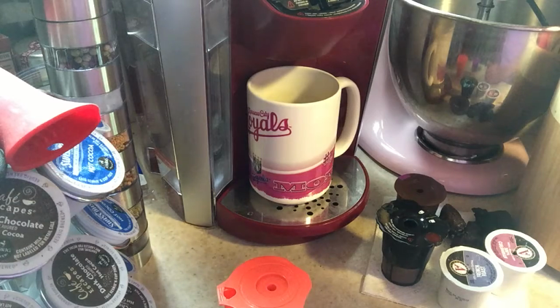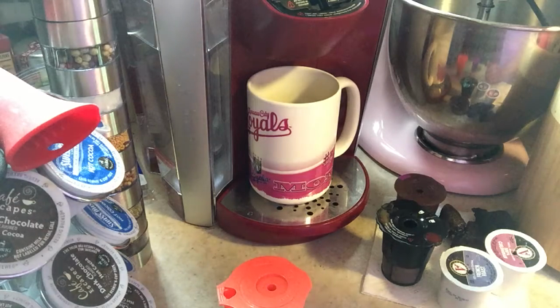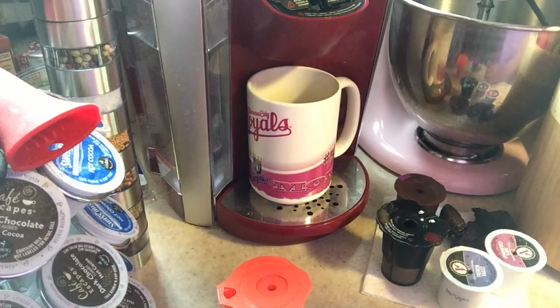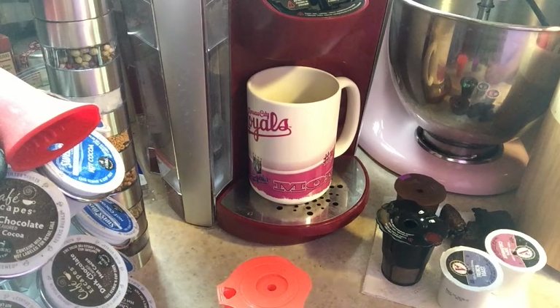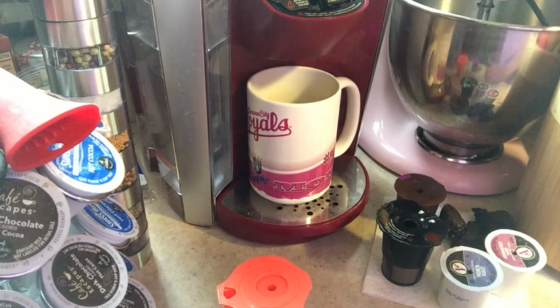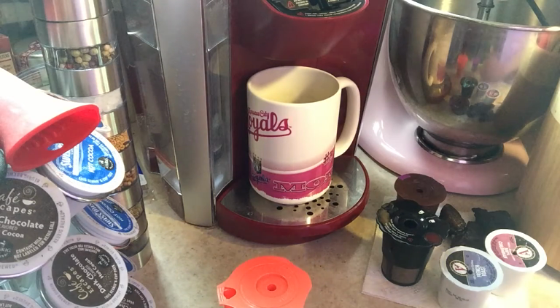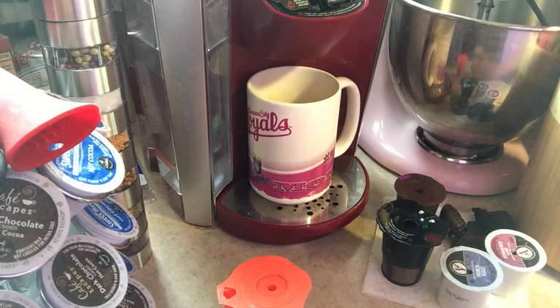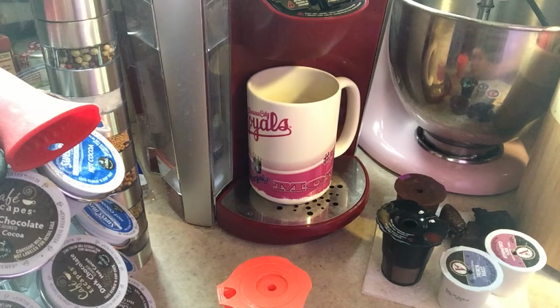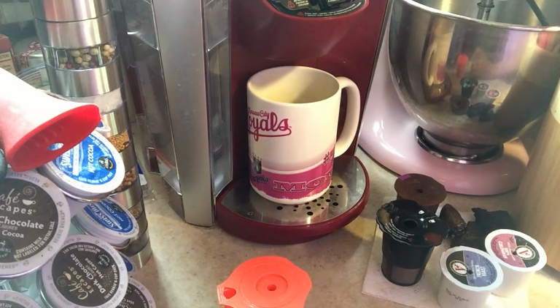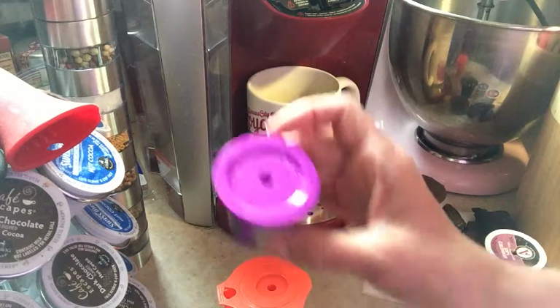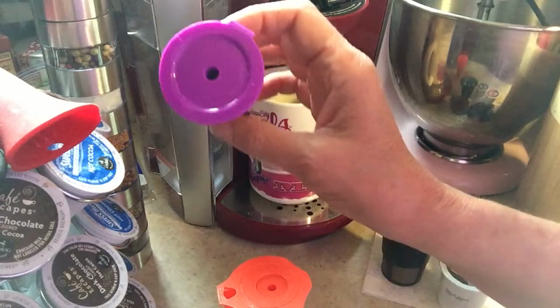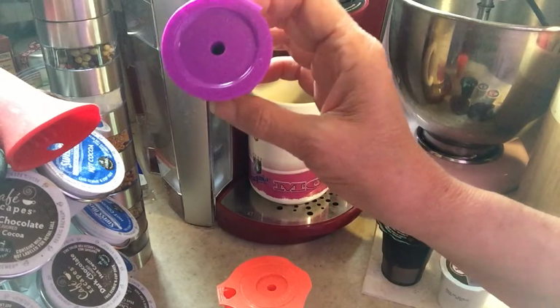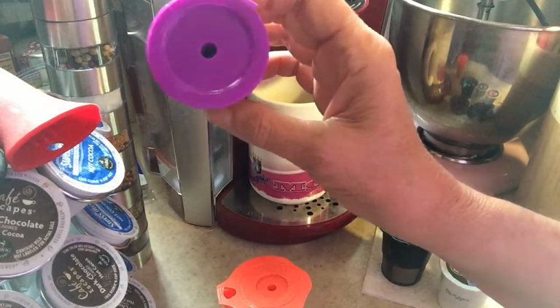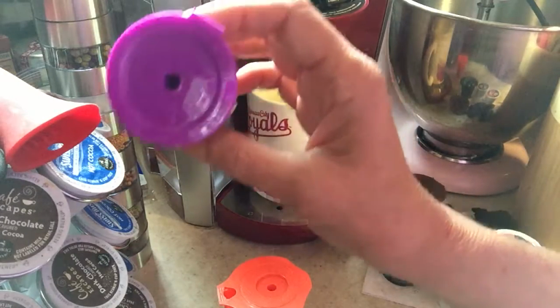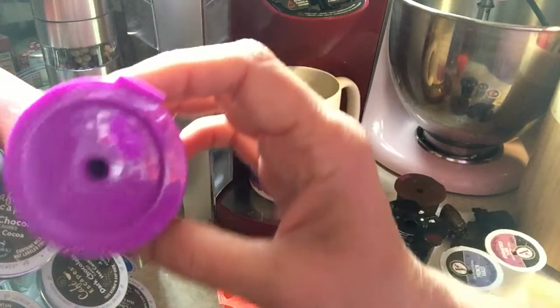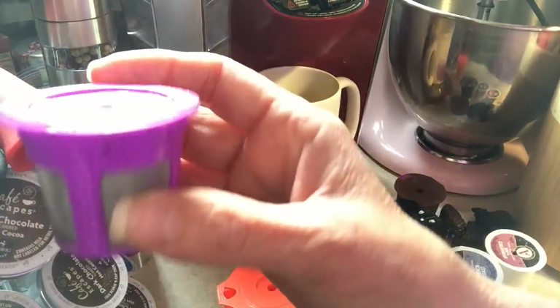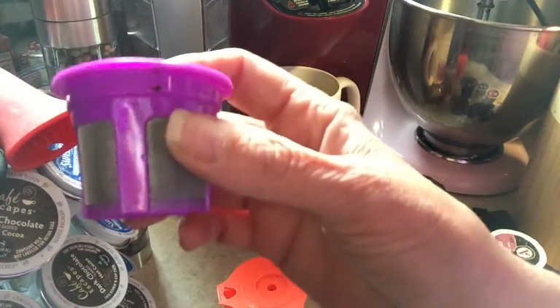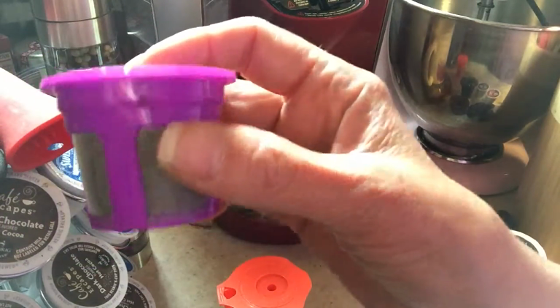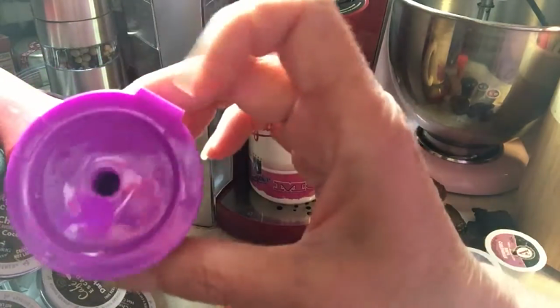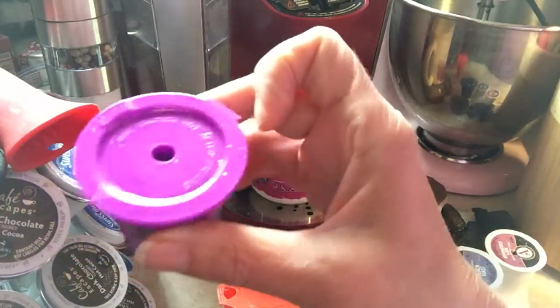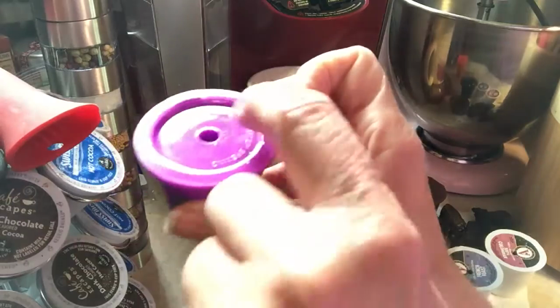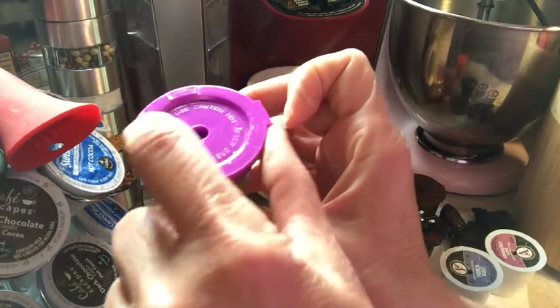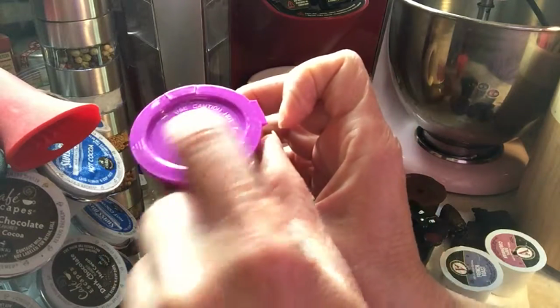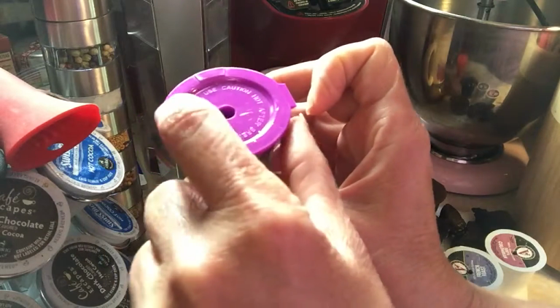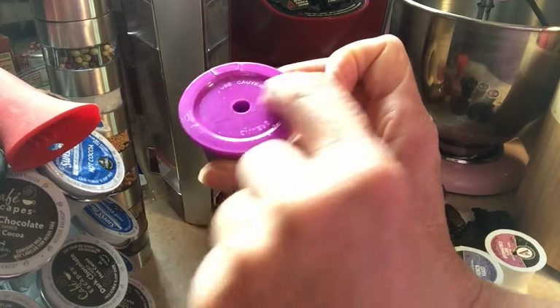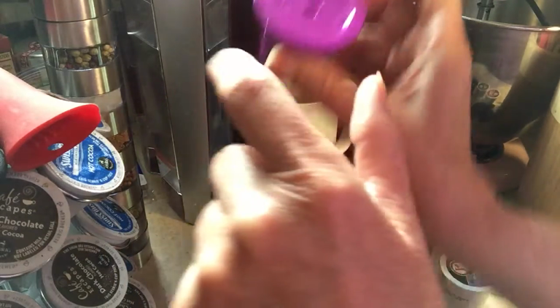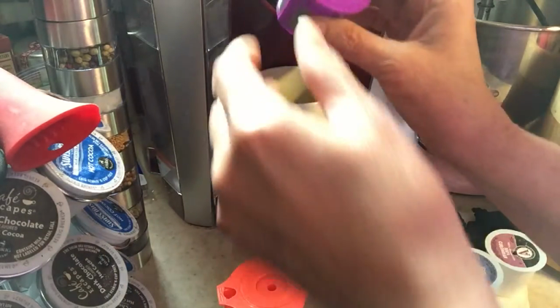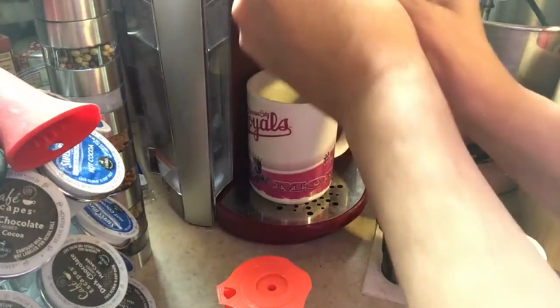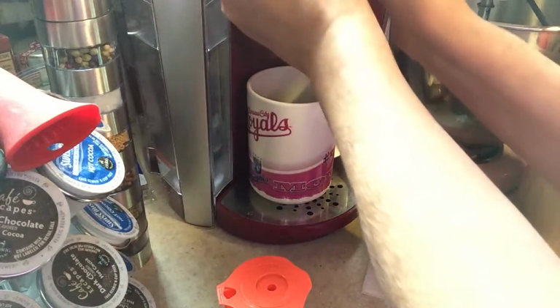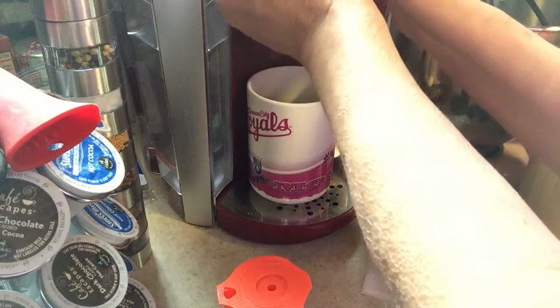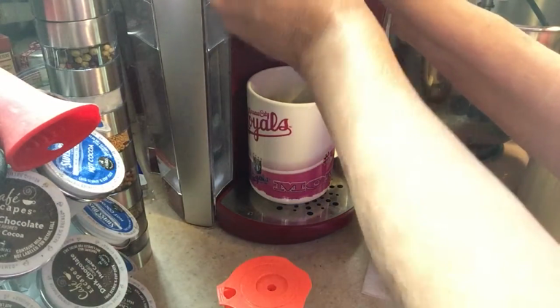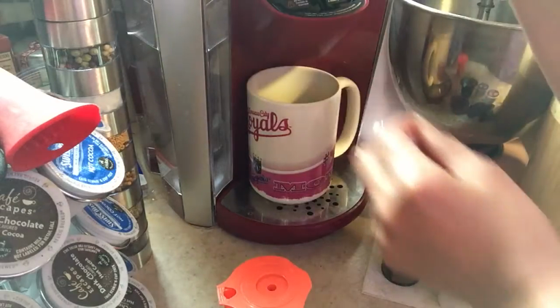Good morning. This morning I'm reviewing the Brew Oro. These are reusable coffee filters. This is the one I've already filled with my coffee. There are arrows that need to be sideways right here. I'm going to pop this in as I brew my coffee.